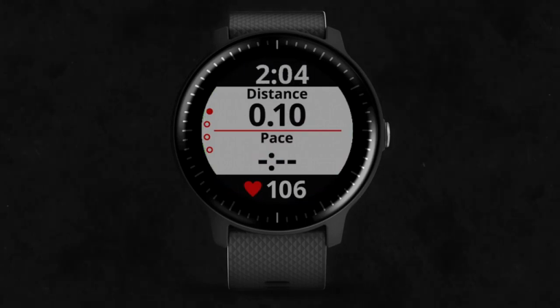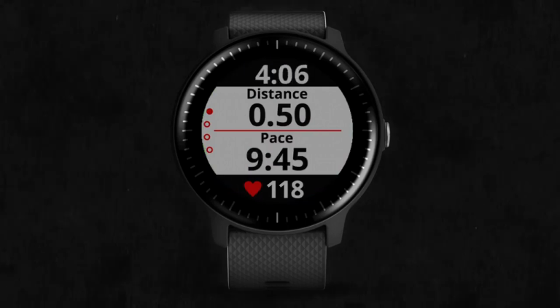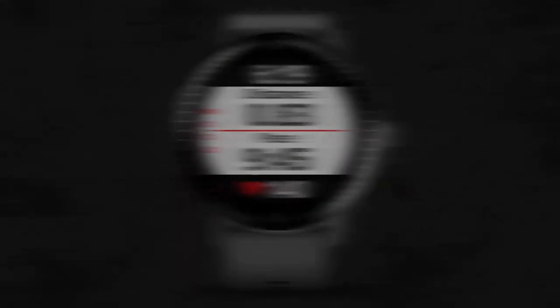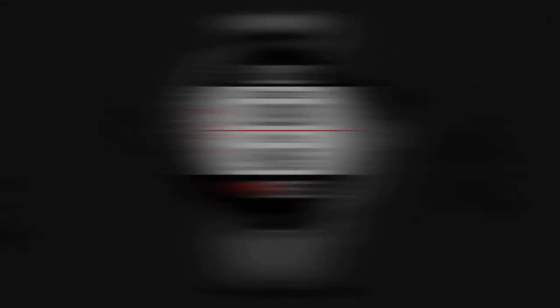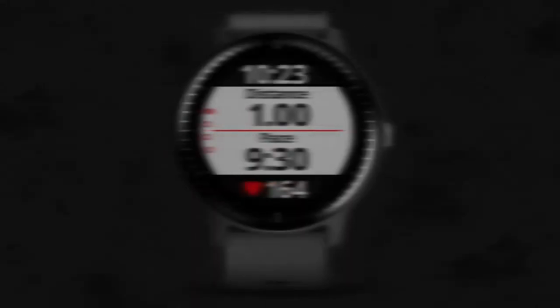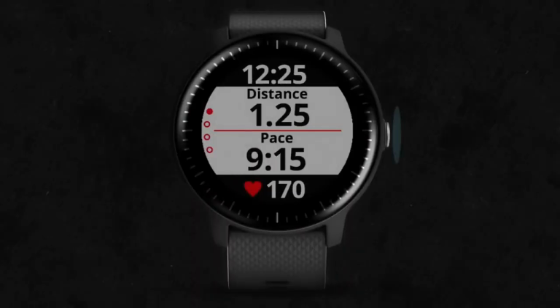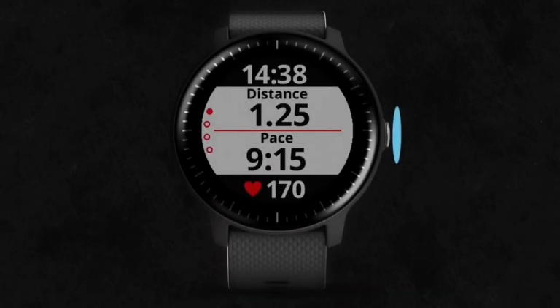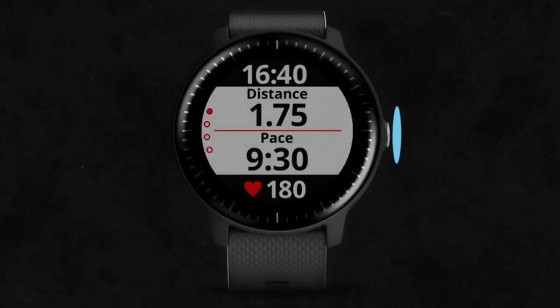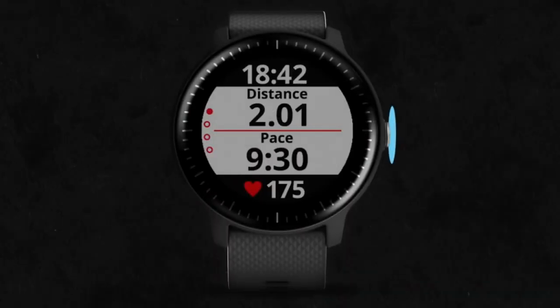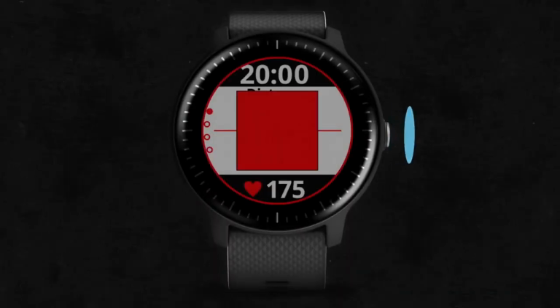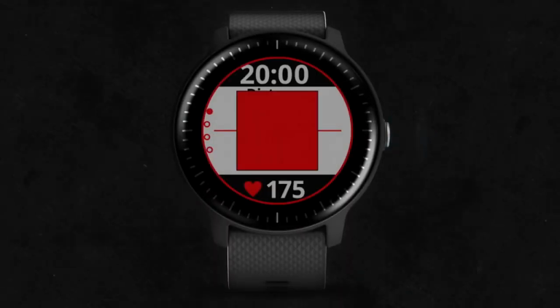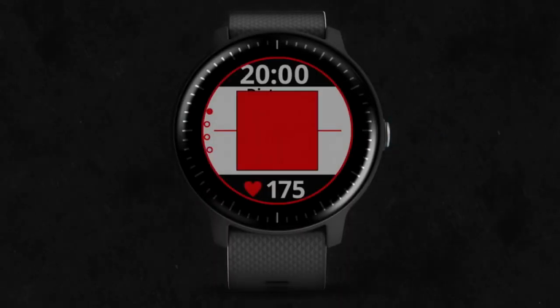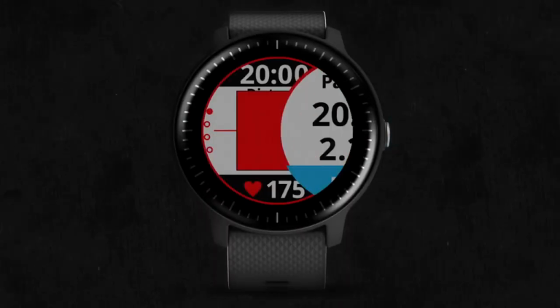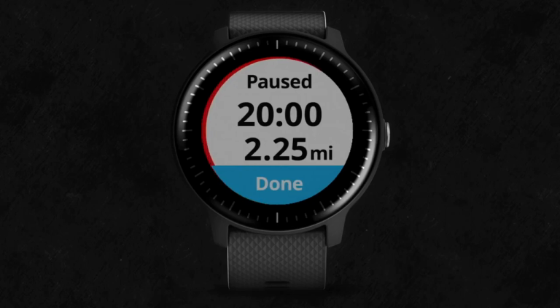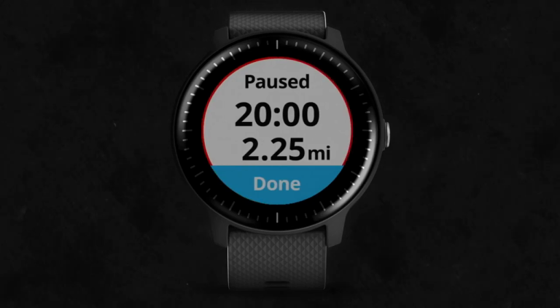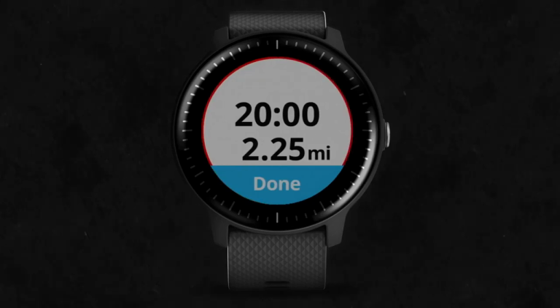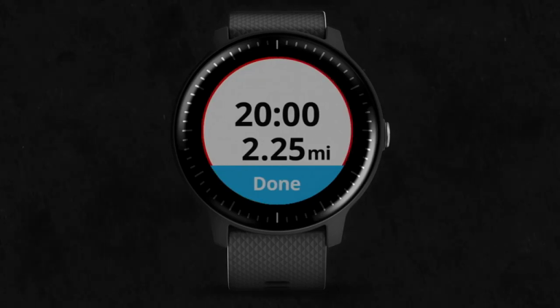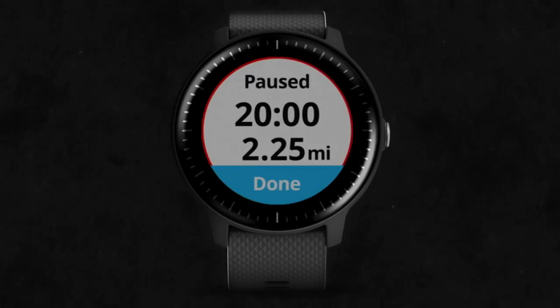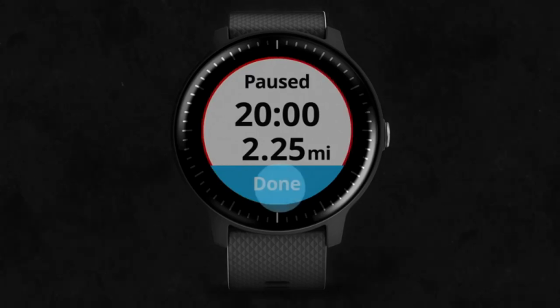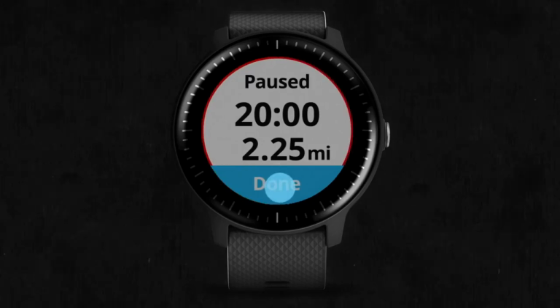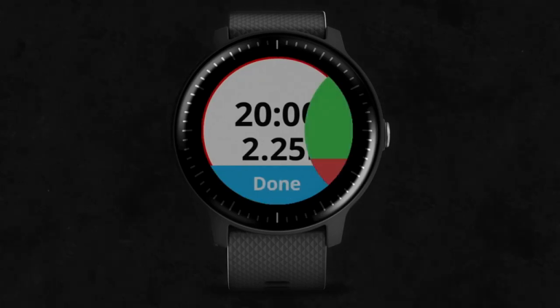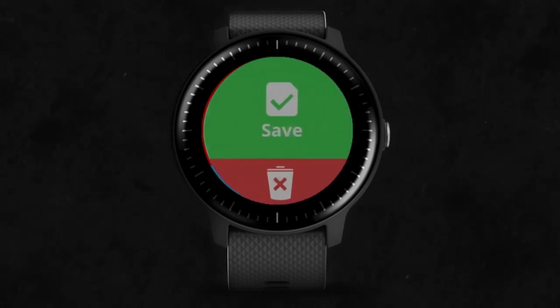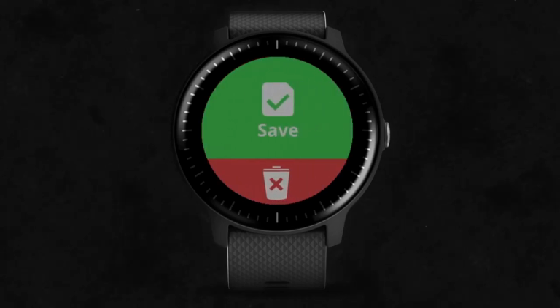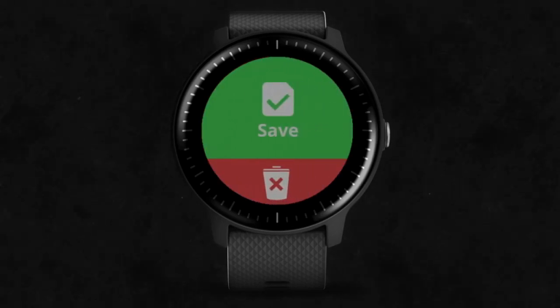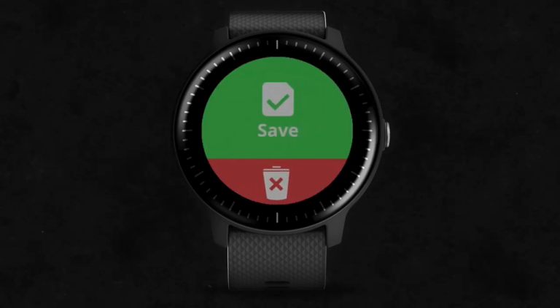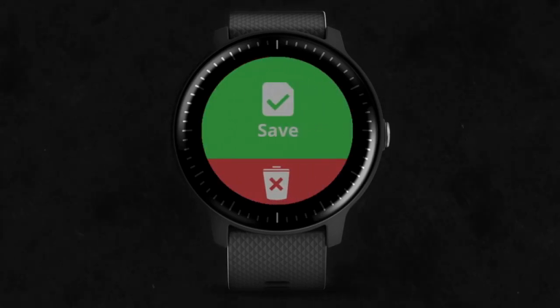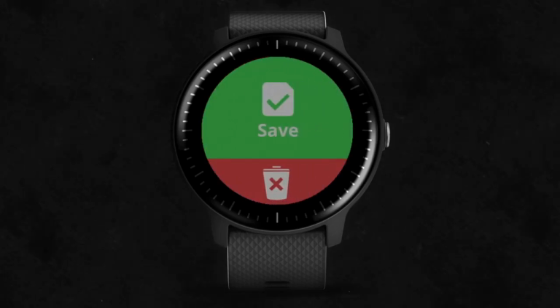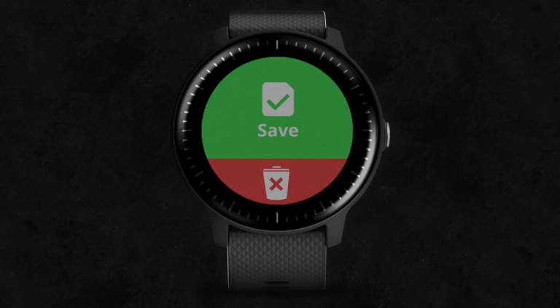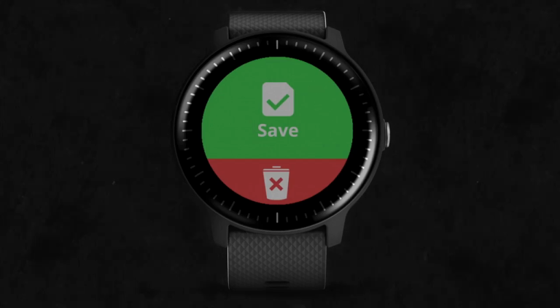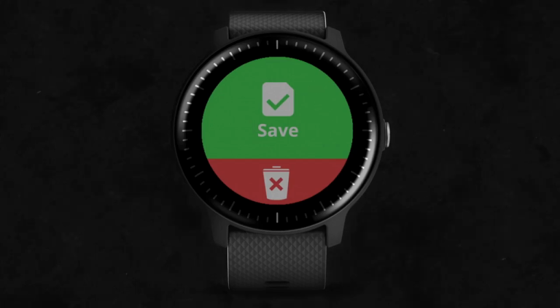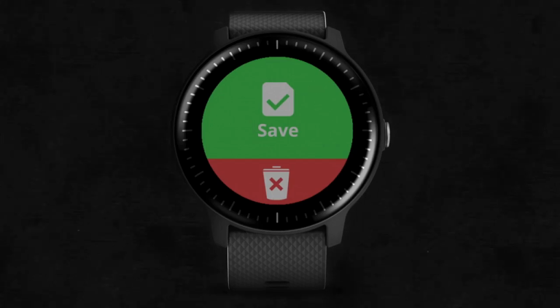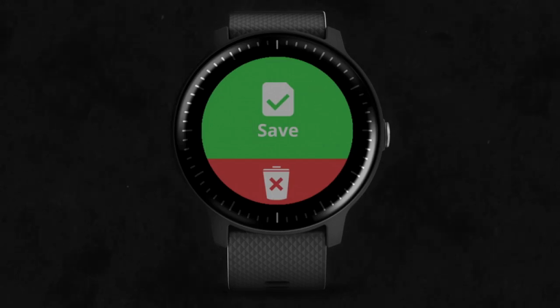At the end of your activity, press the button to stop the timer. When you're done with your activity, select Done on screen. Then either save and review your activity or discard it.